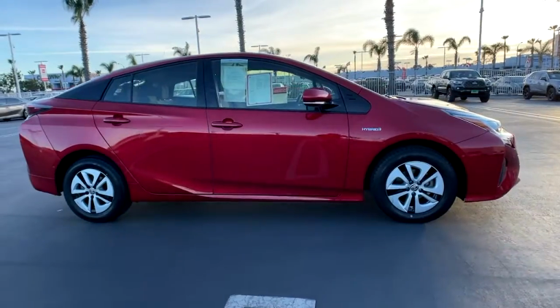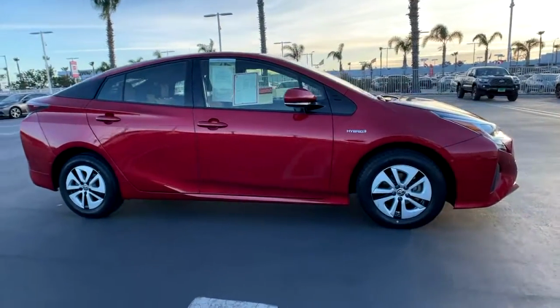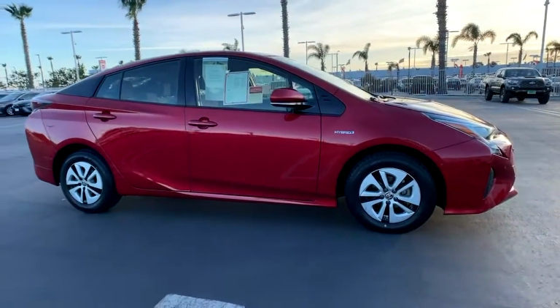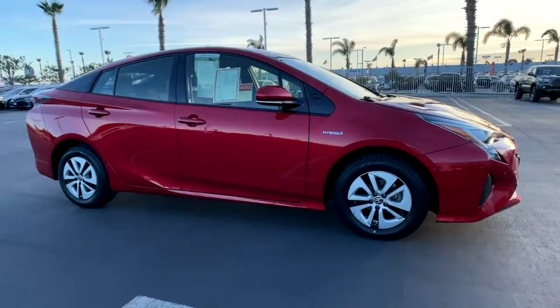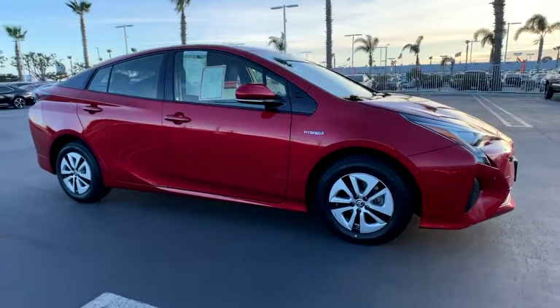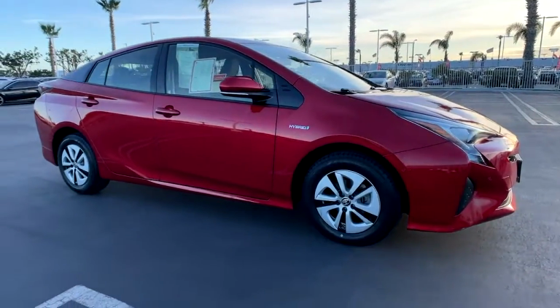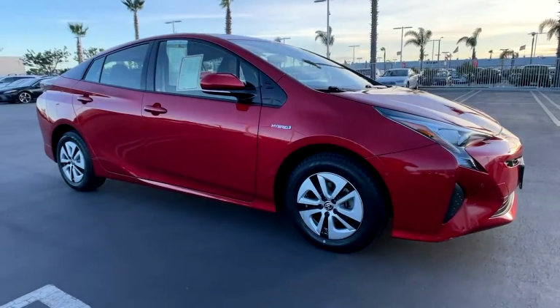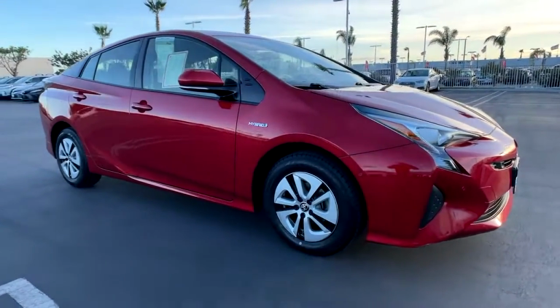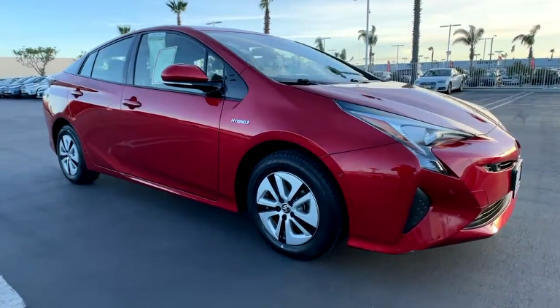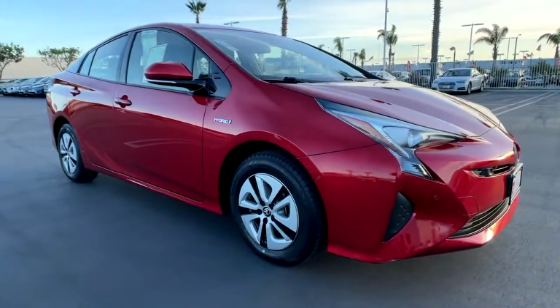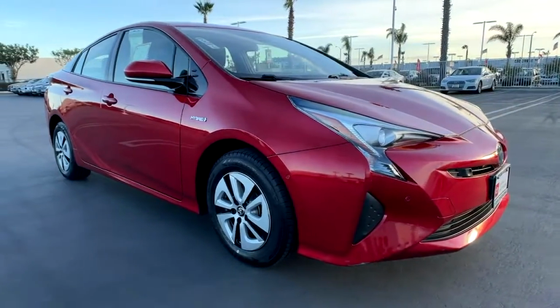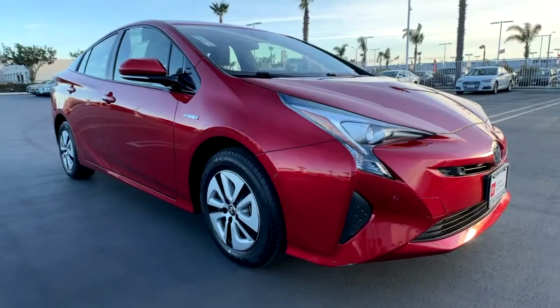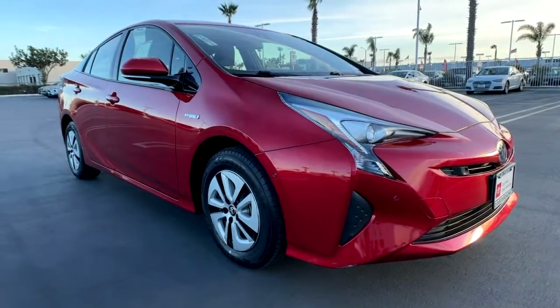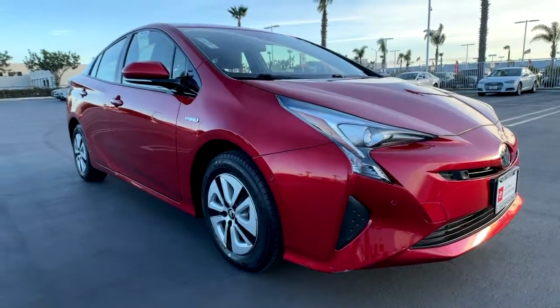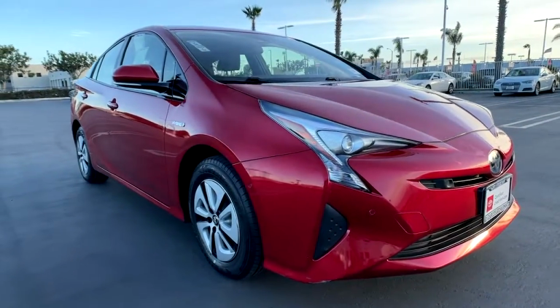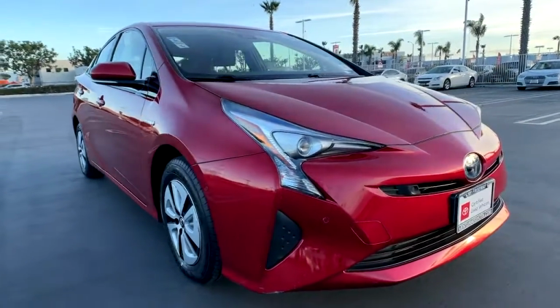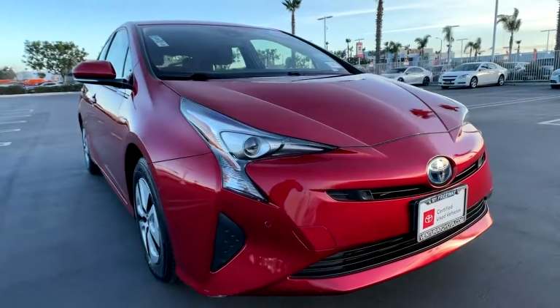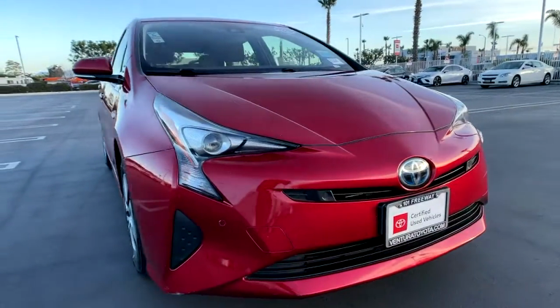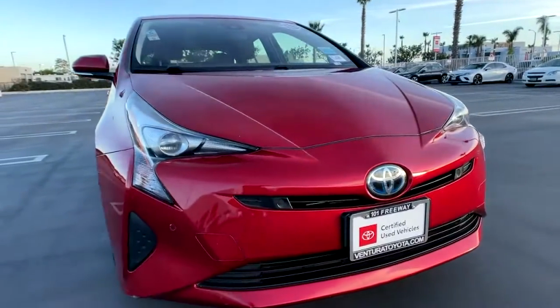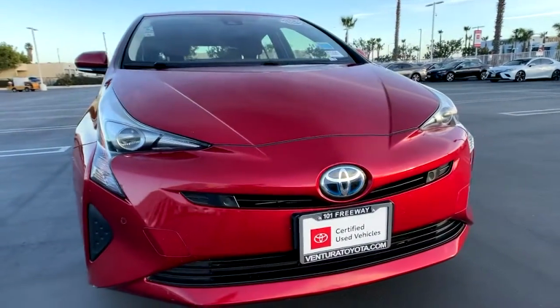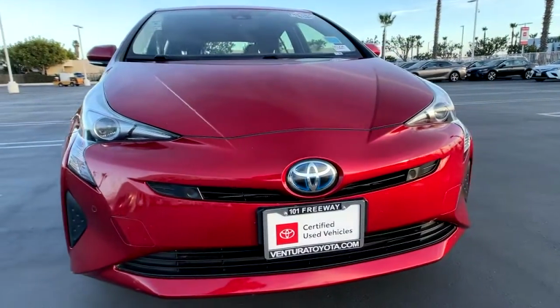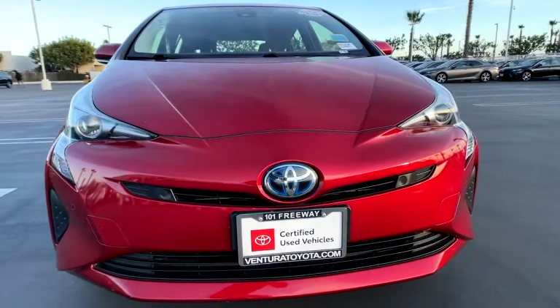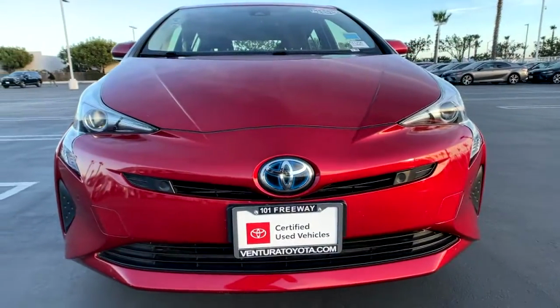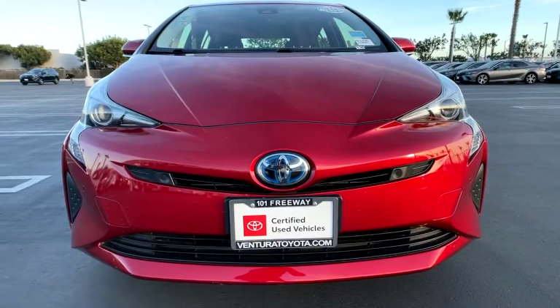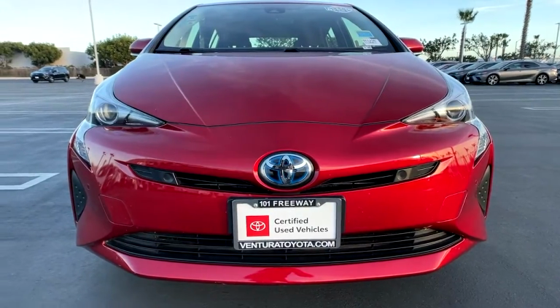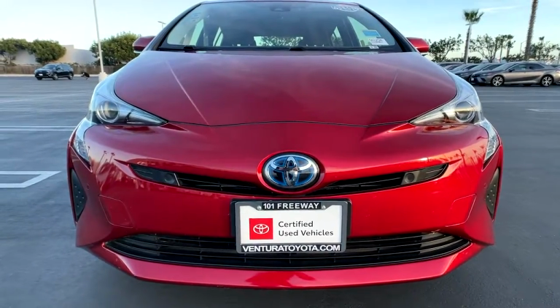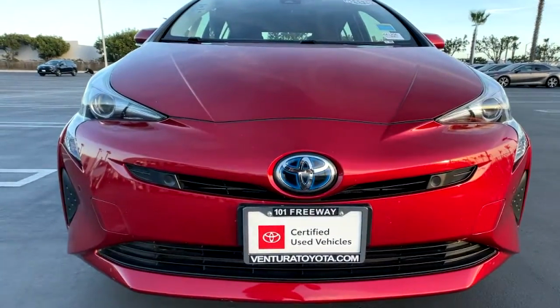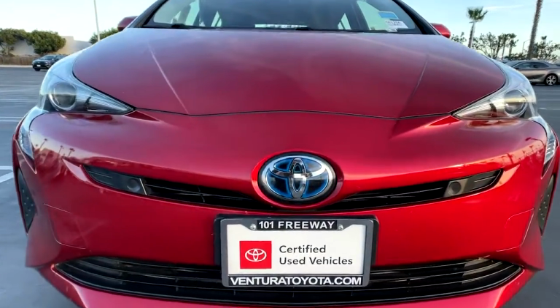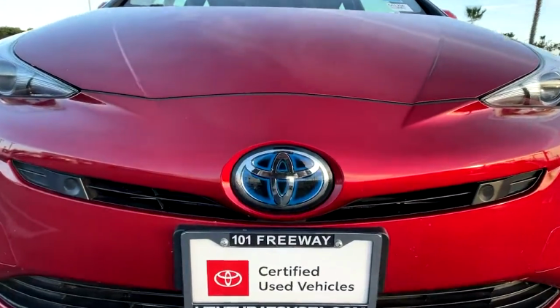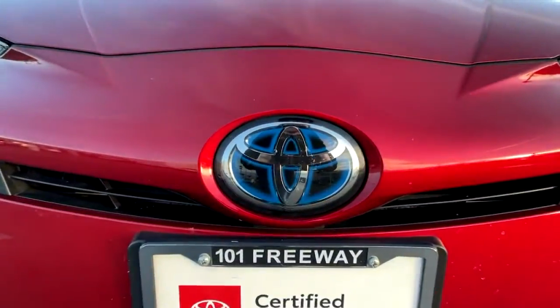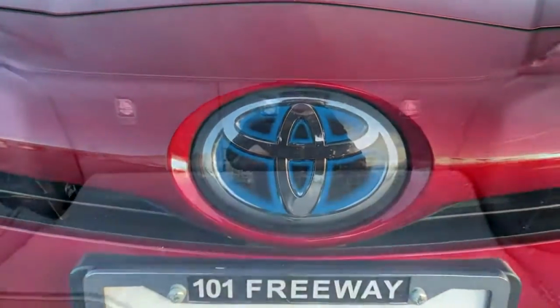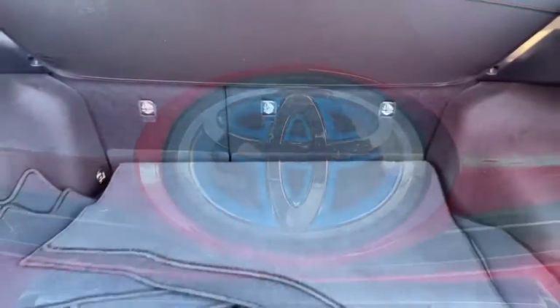Keyless entry, 4-cylinder engine, heated mirrors, adaptive cruise control, iPod and MP3 input, lane-keeping assist, keyless start, backup camera, electronic stability control, hybrid.